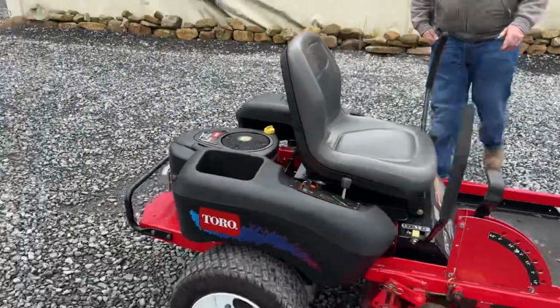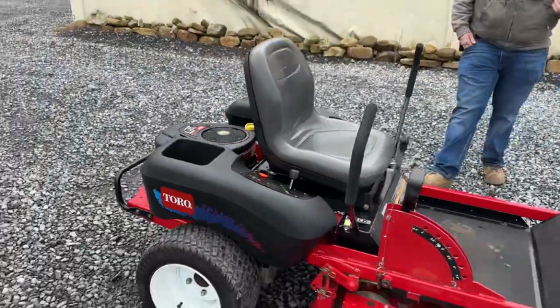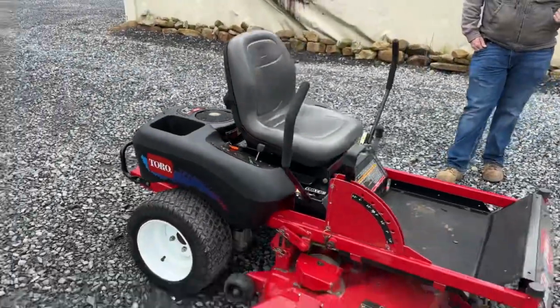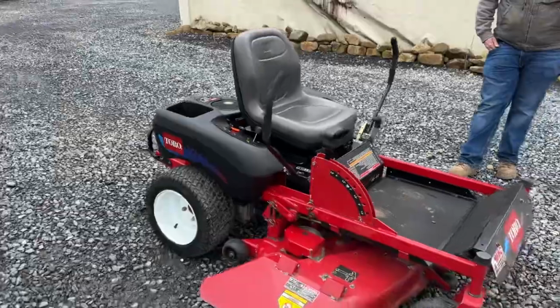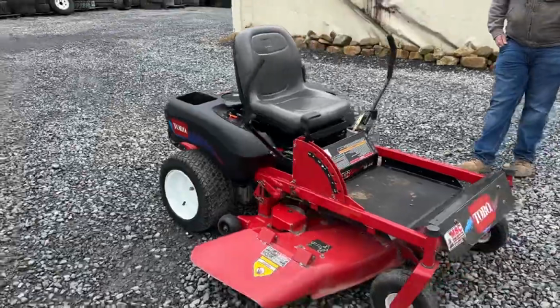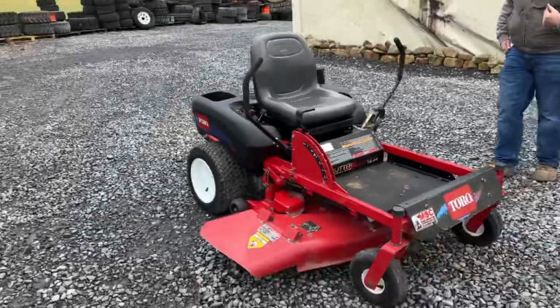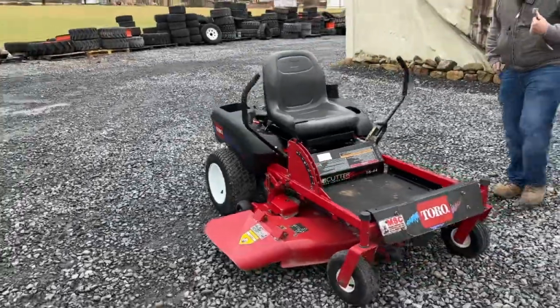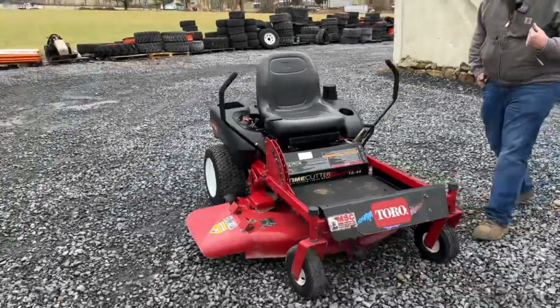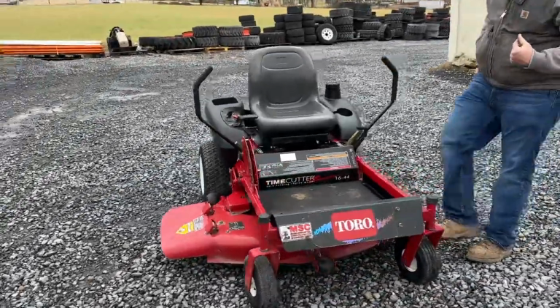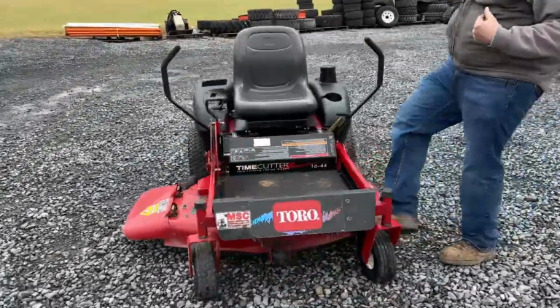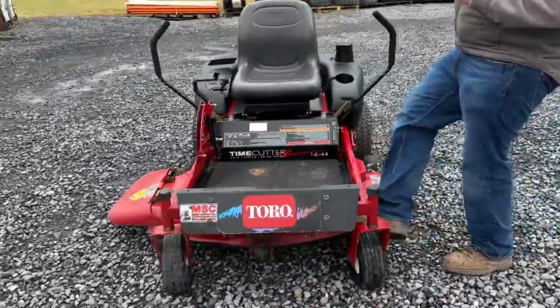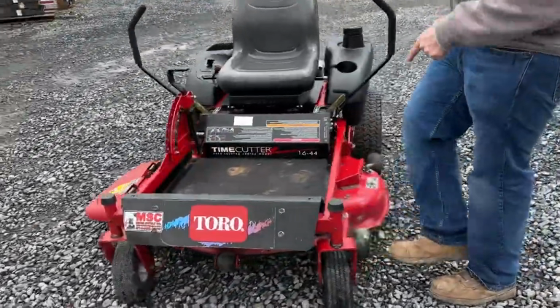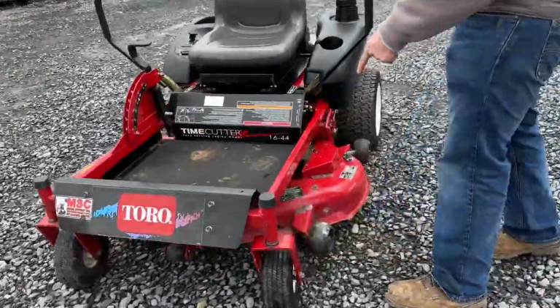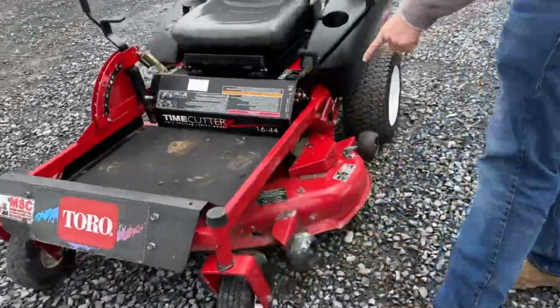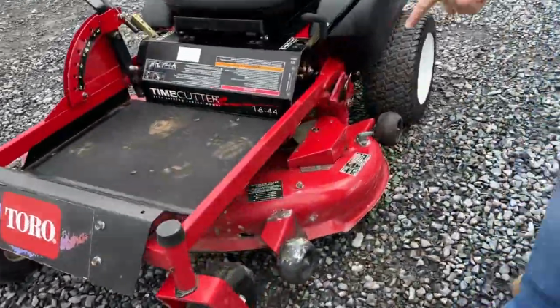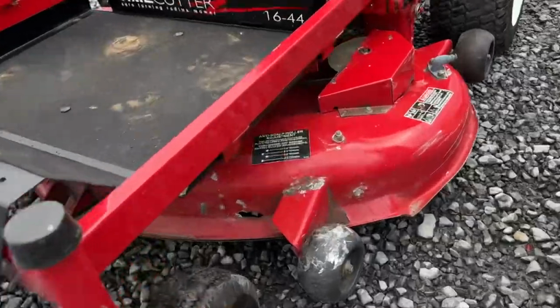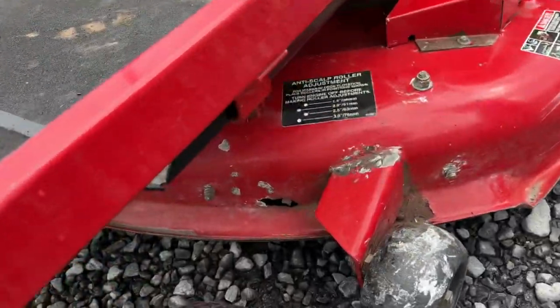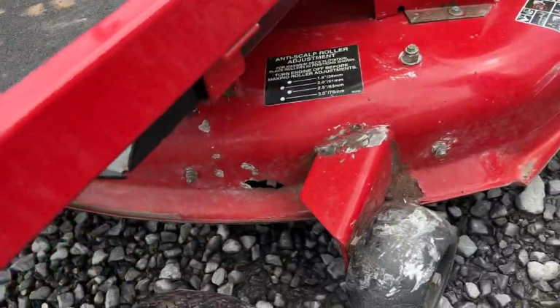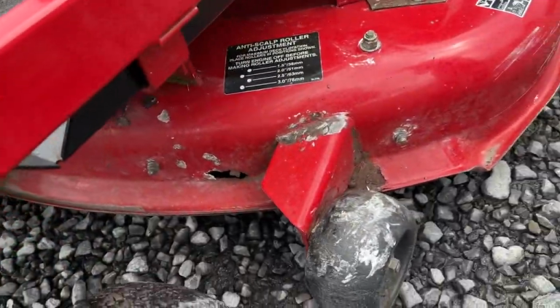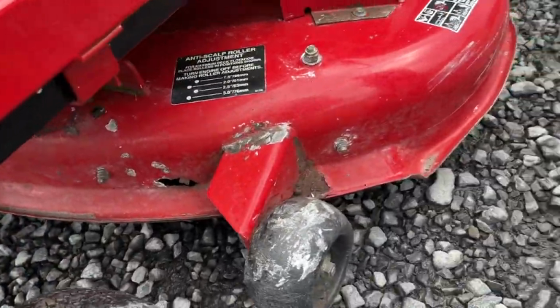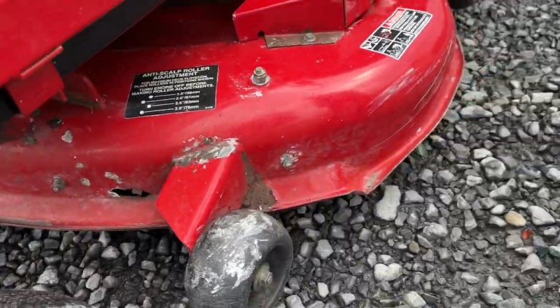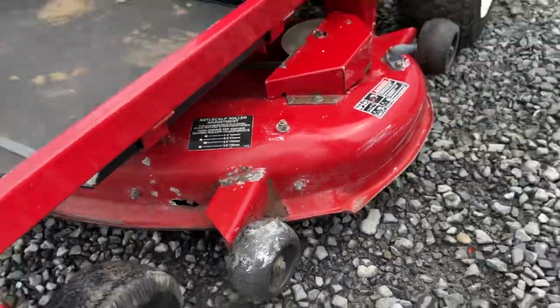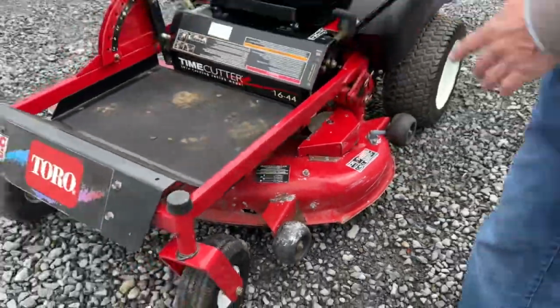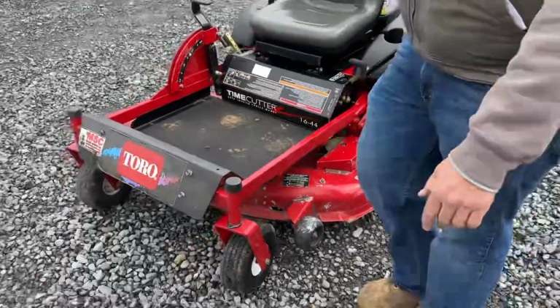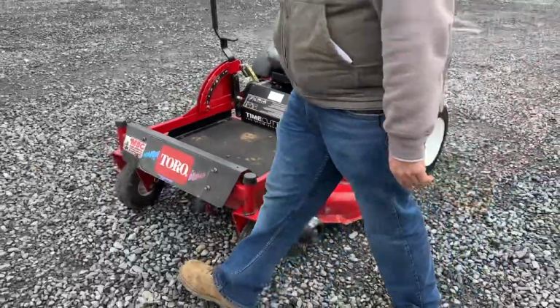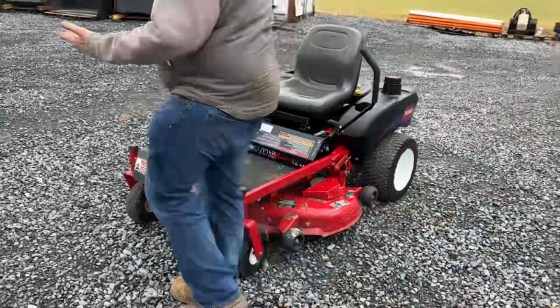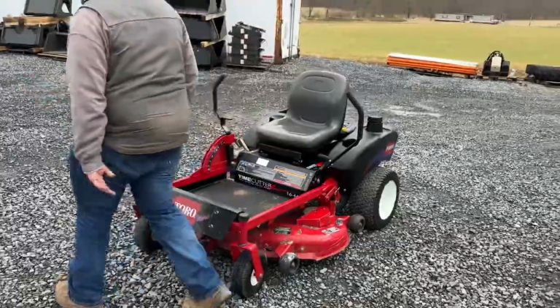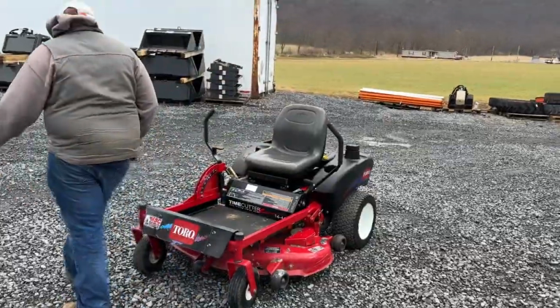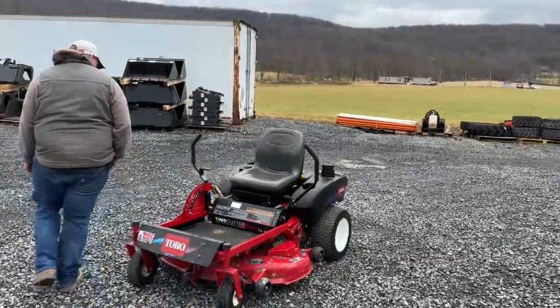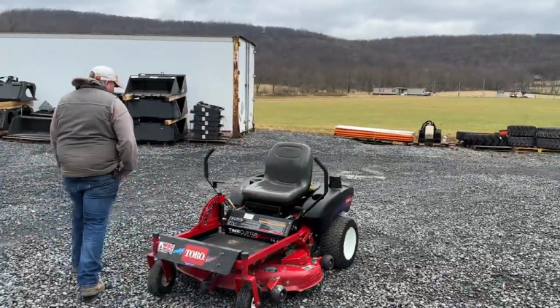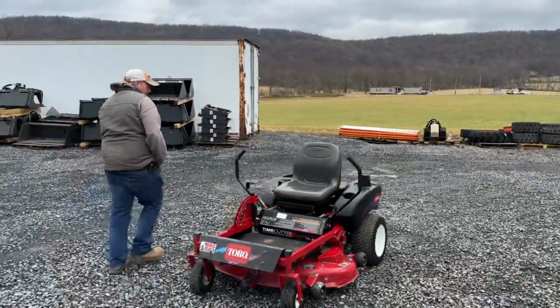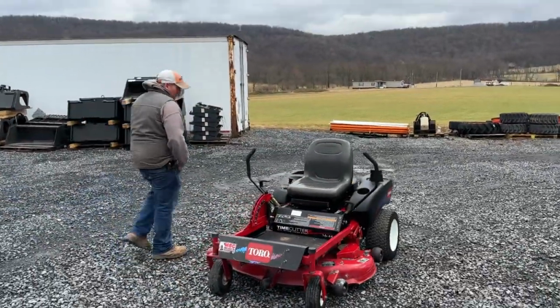On this side, the deck's in decent shape. On this side, I've seen this on several of these — there is a small little hole right there in the front of the deck, and there was a weld repair on that one caster. It's just the way we're selling it. There again, it's an affordable zero turn mower. Everything does work.